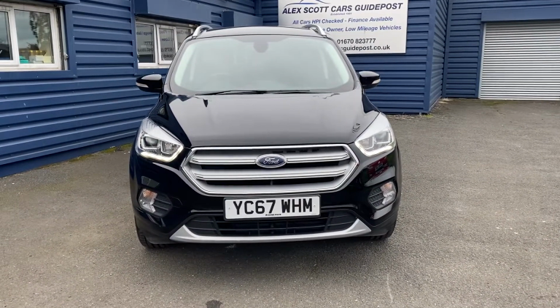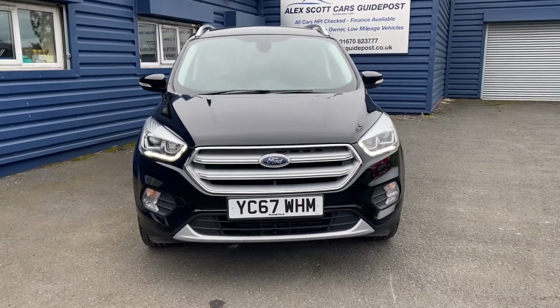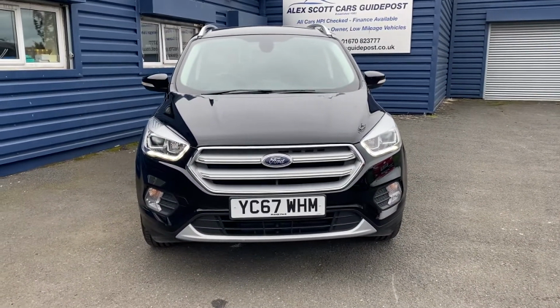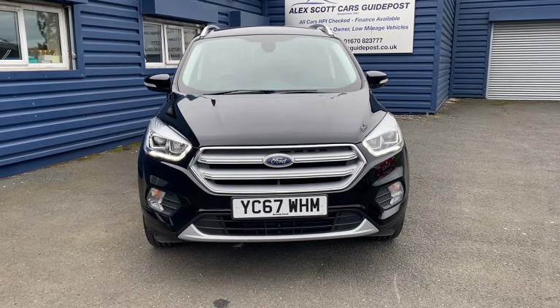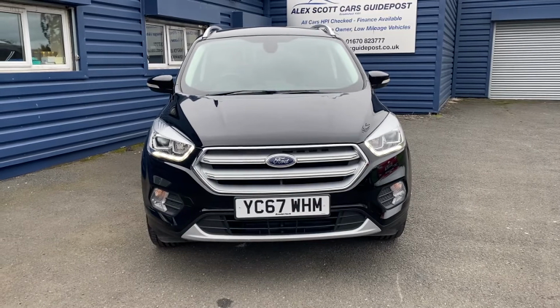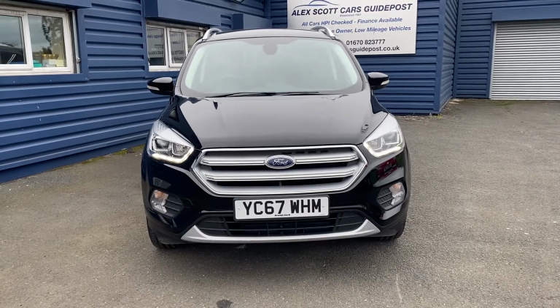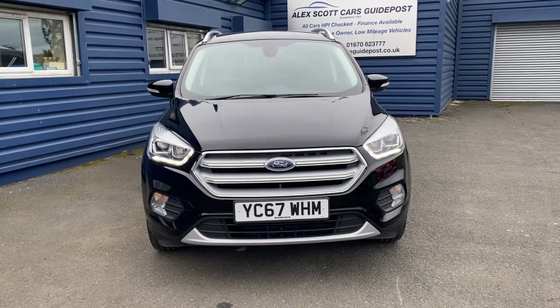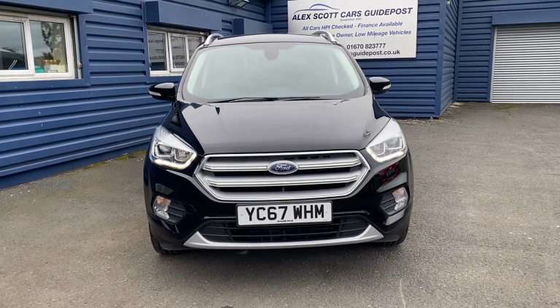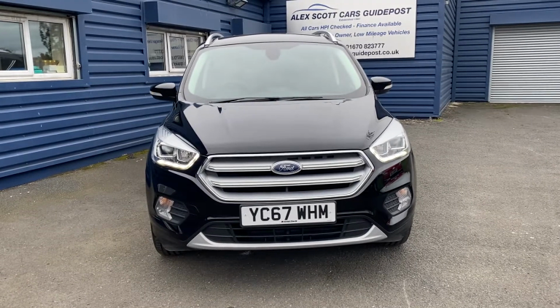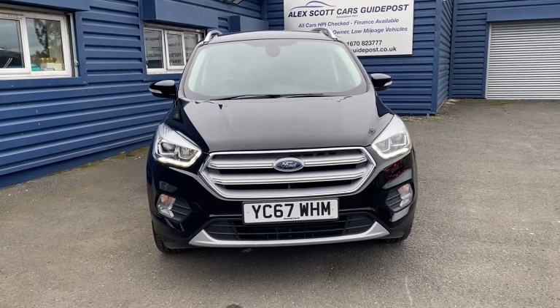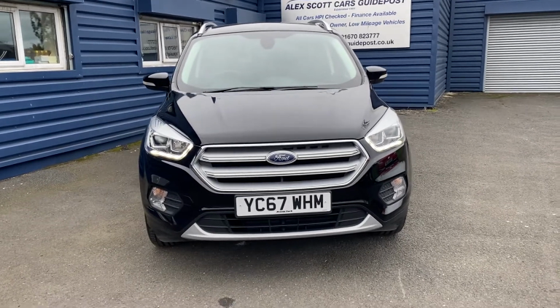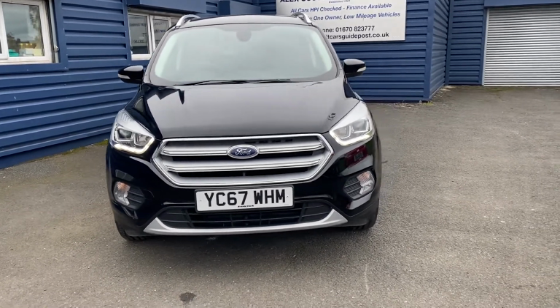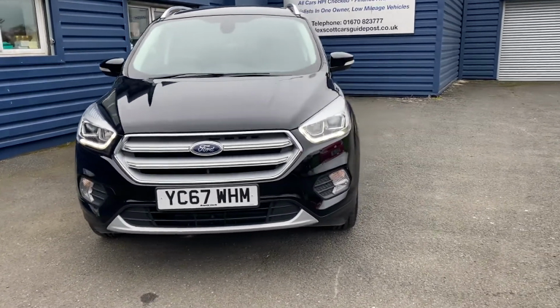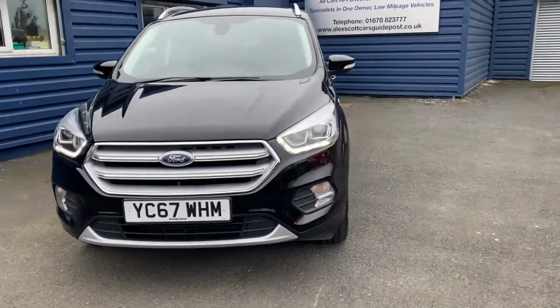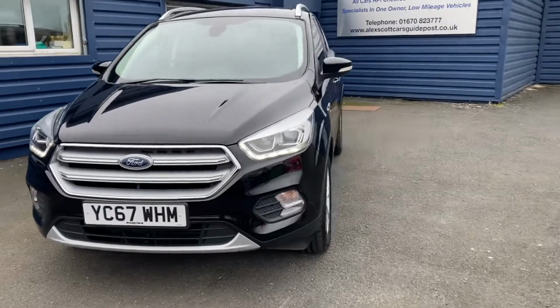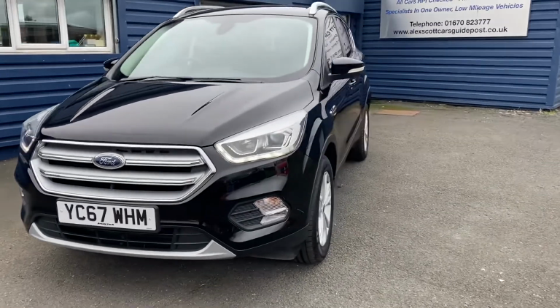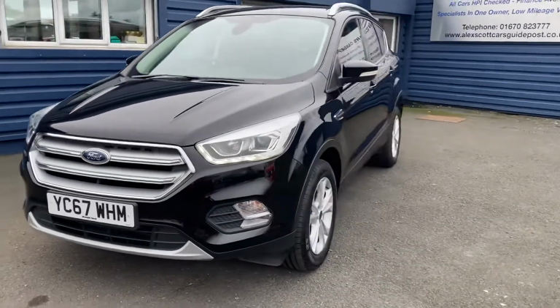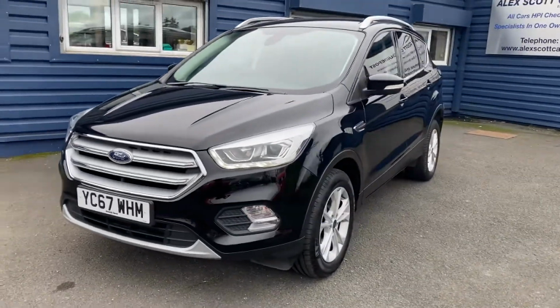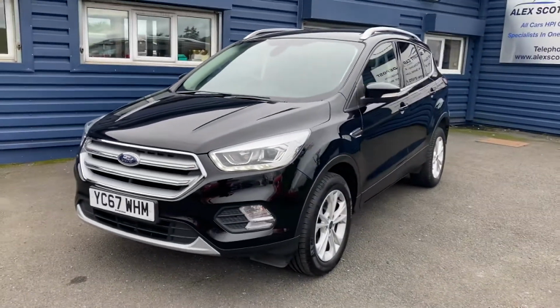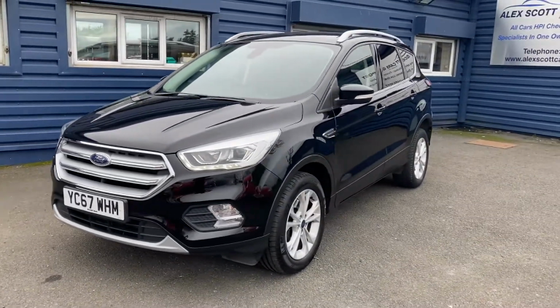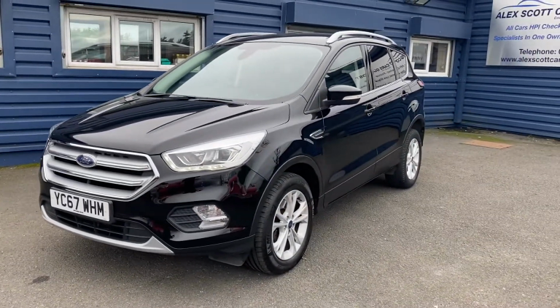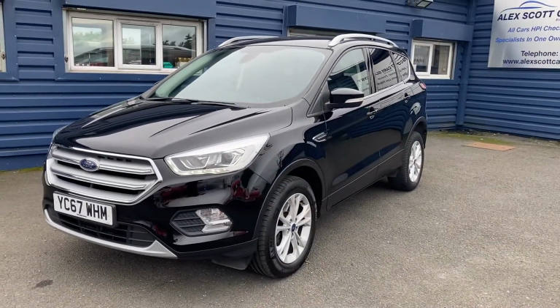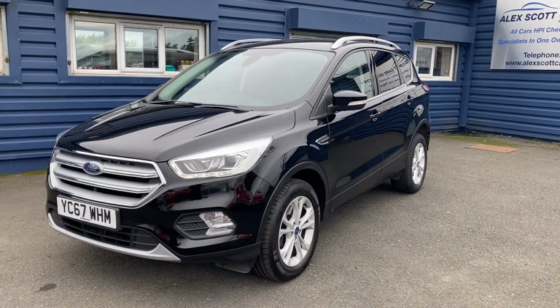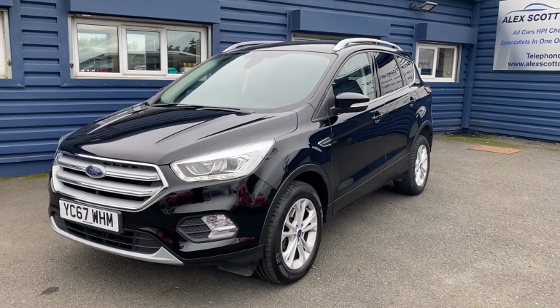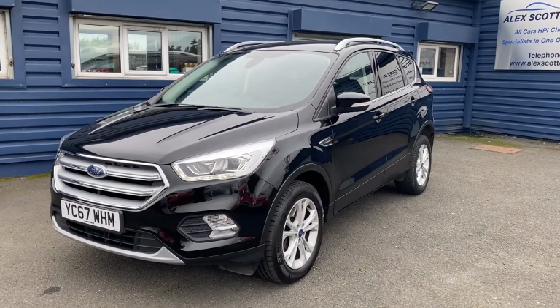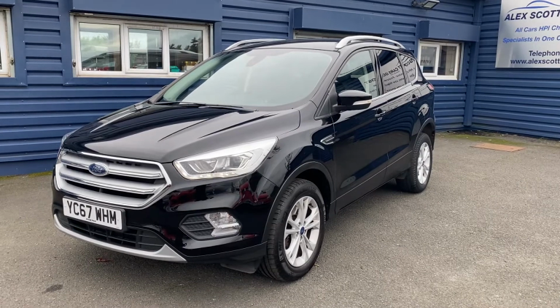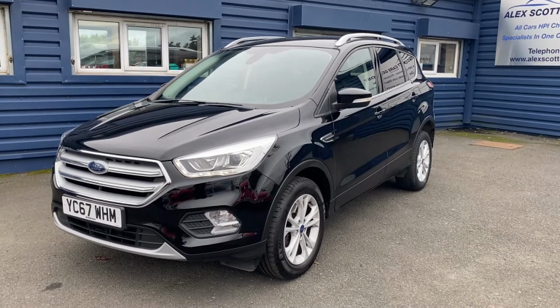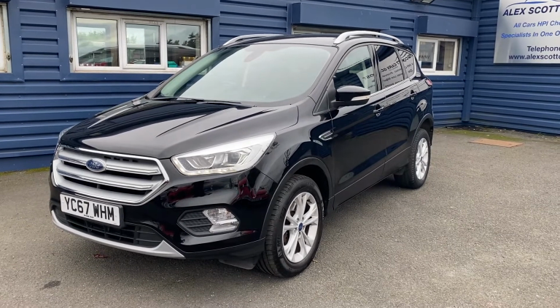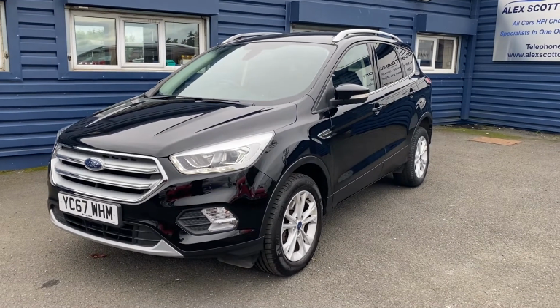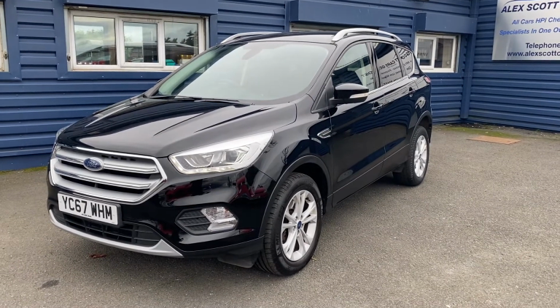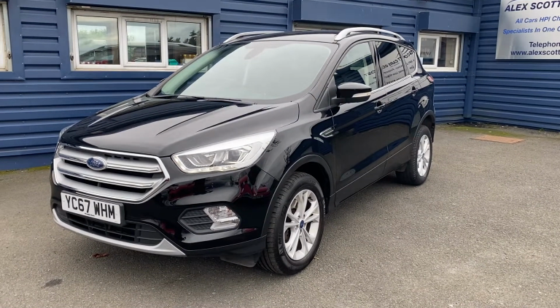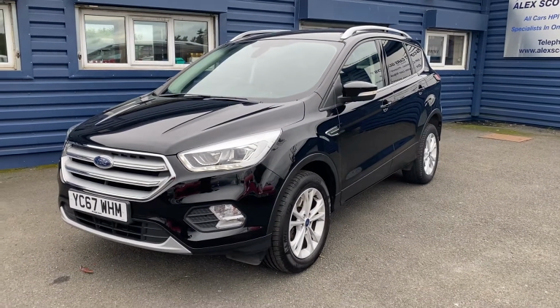This is a 67 plate. It was registered on the 14th of October 2017, so that's when it was new. And it's a Ford Cougar Titanium. It's a 6-speed manual gearbox and it's a 1.5 diesel engine.